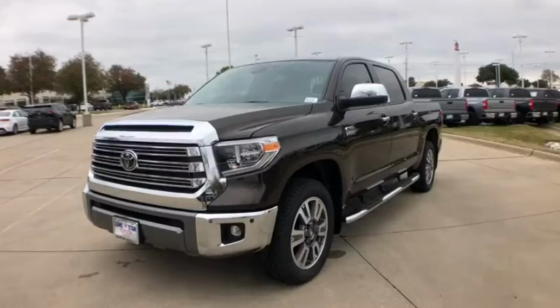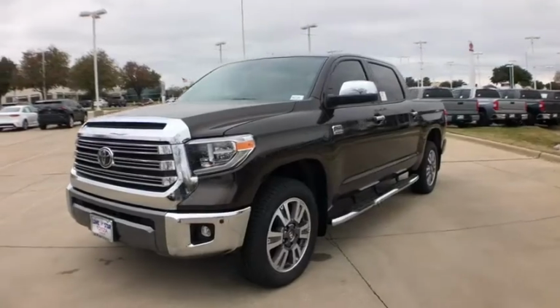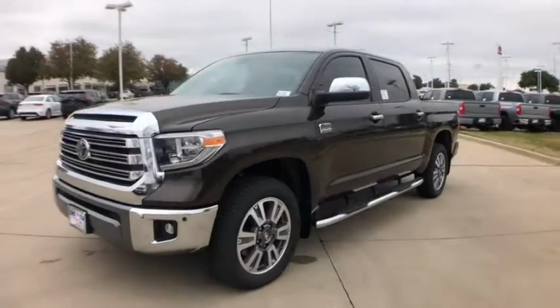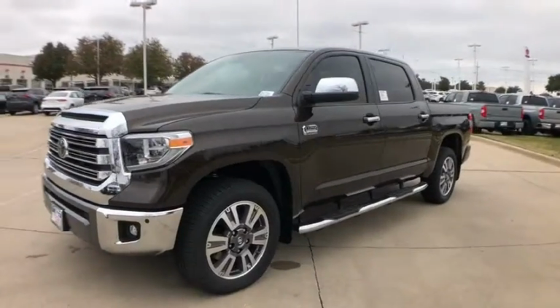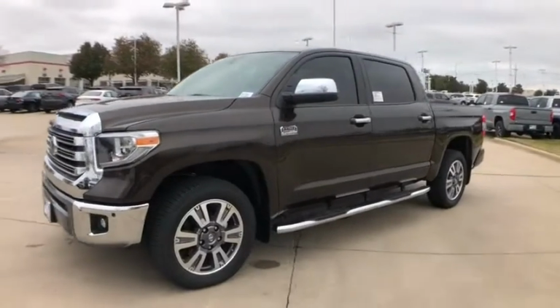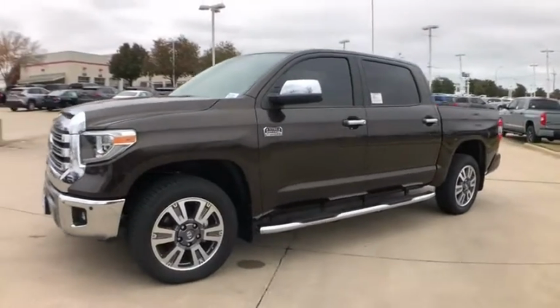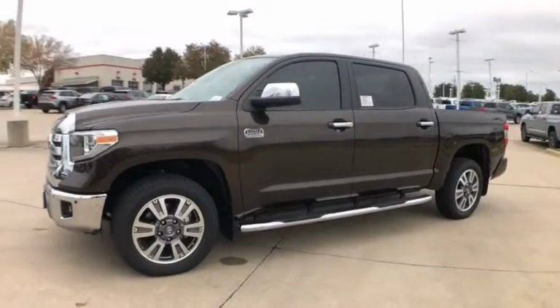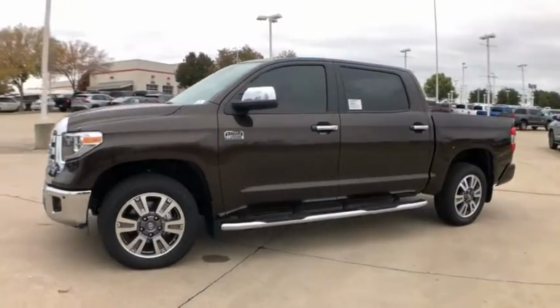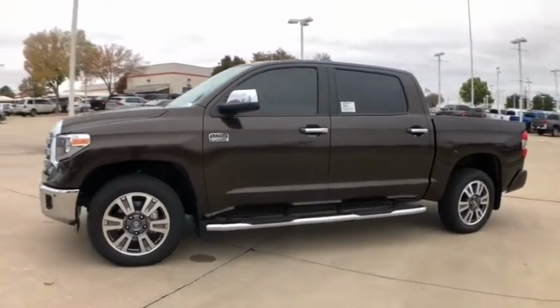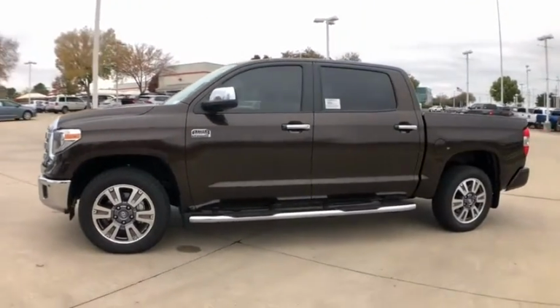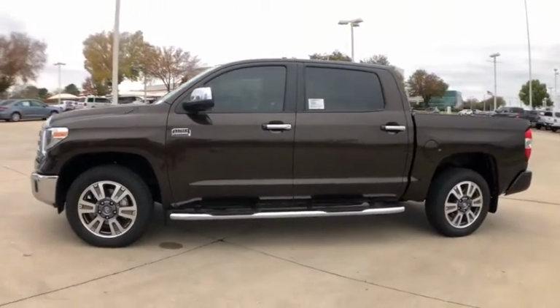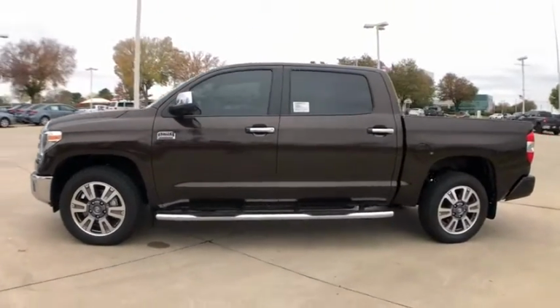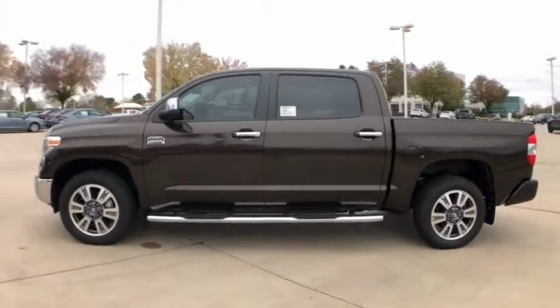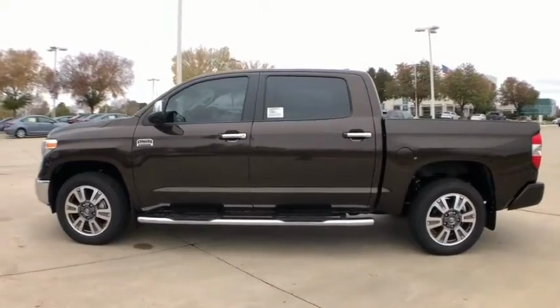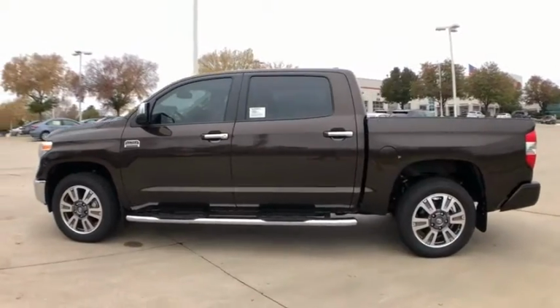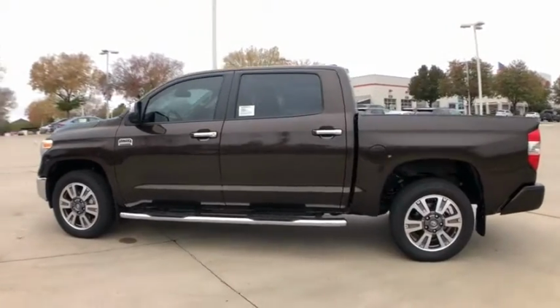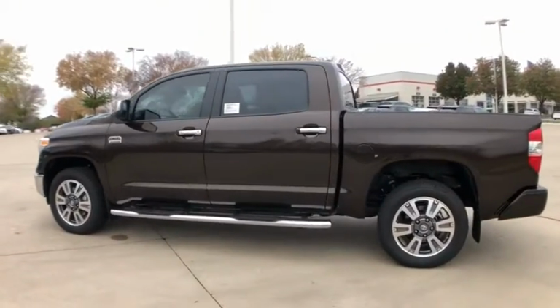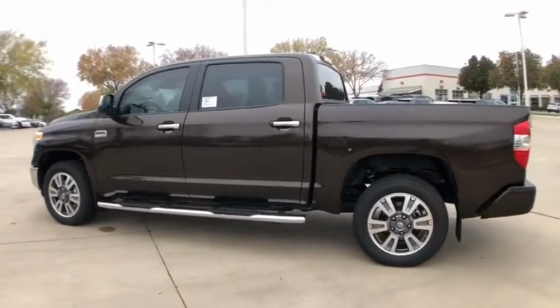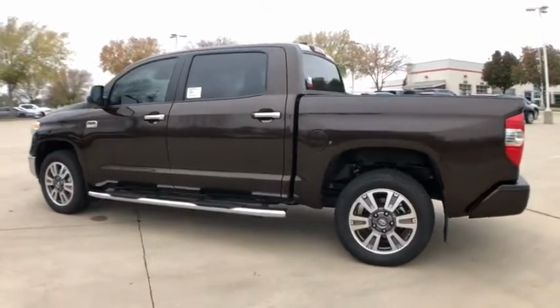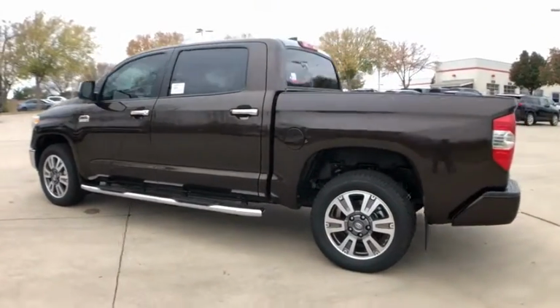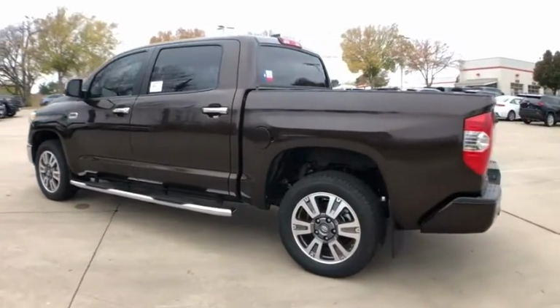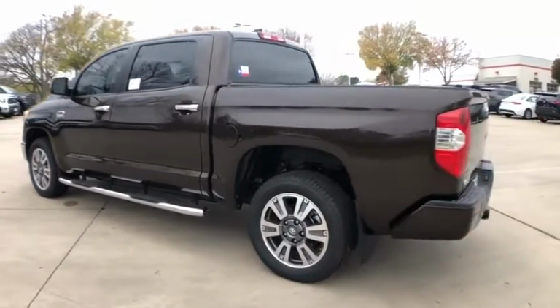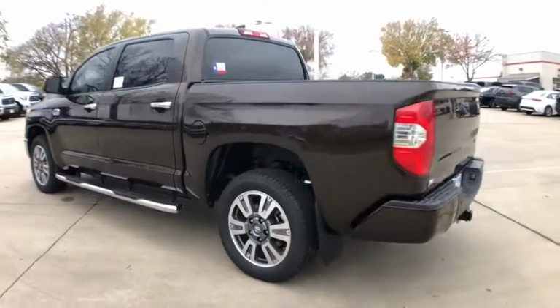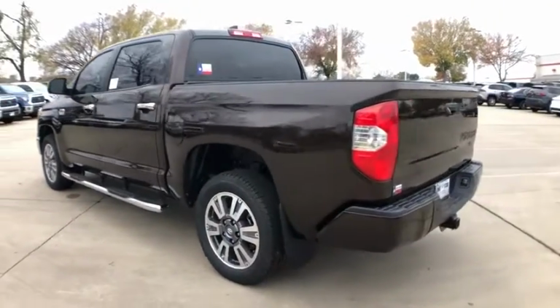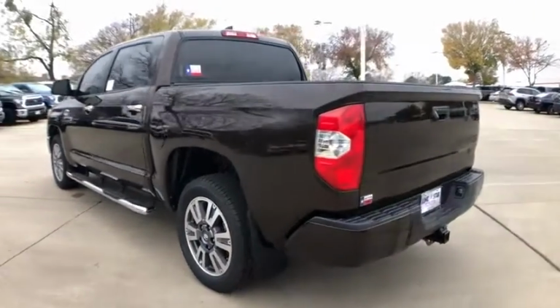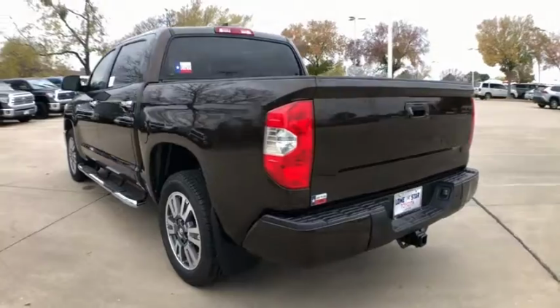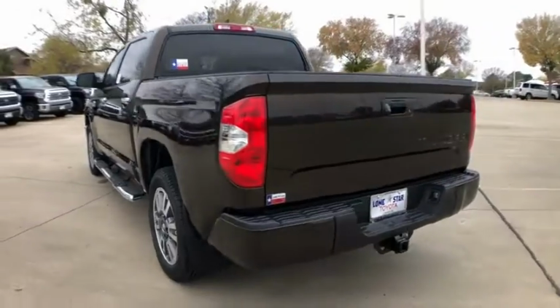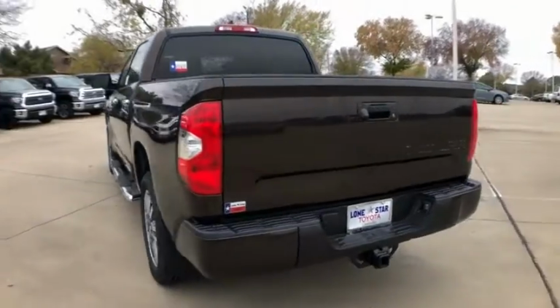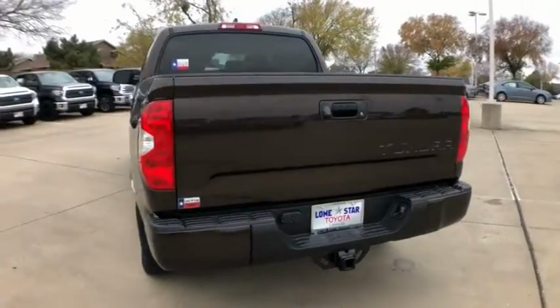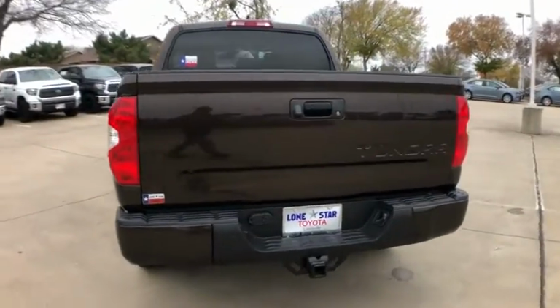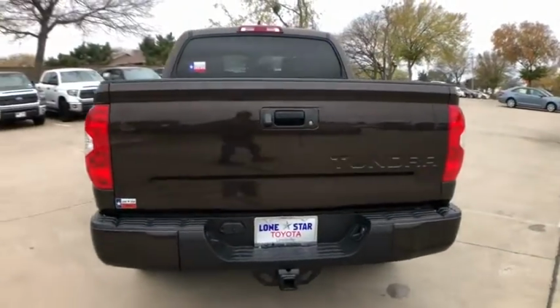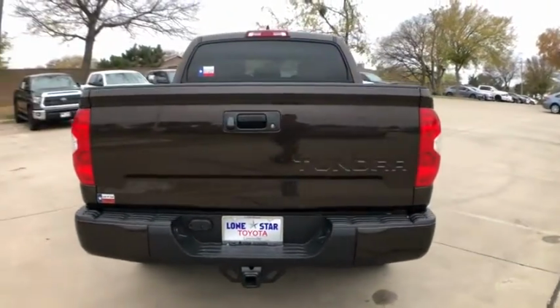Come test drive the 2021 Toyota Tundra. The Tundra has a number of unique features useful for those using it as a work truck, including extra-large door handles, a deck rail system, and an integrated tow hitch.